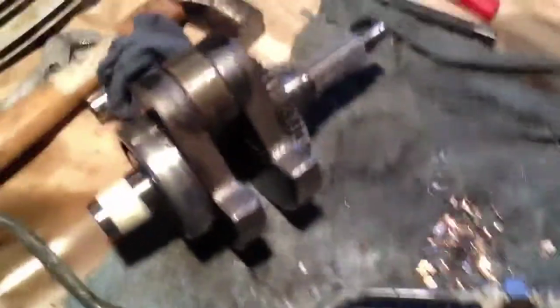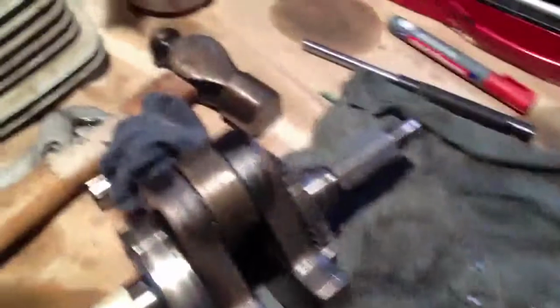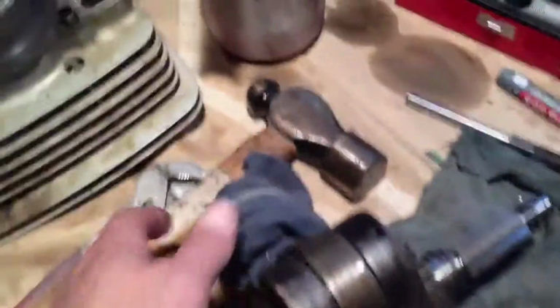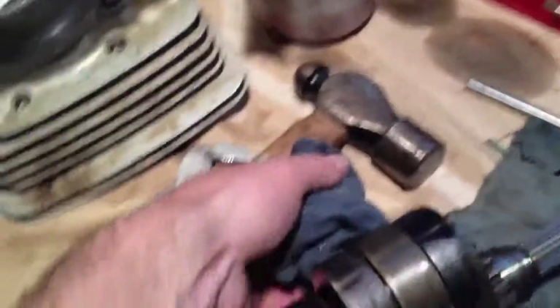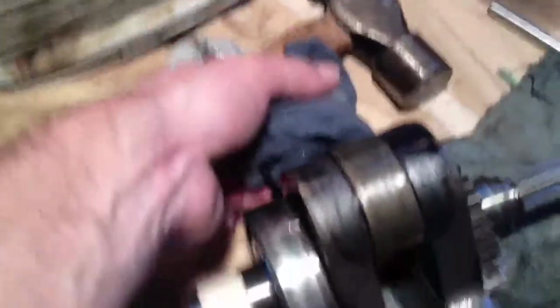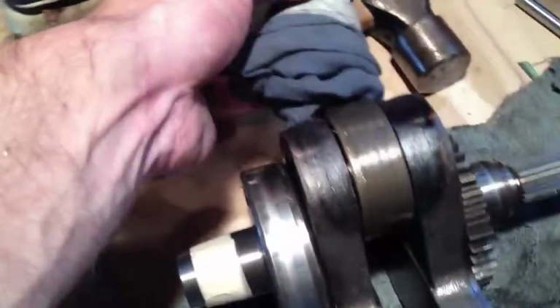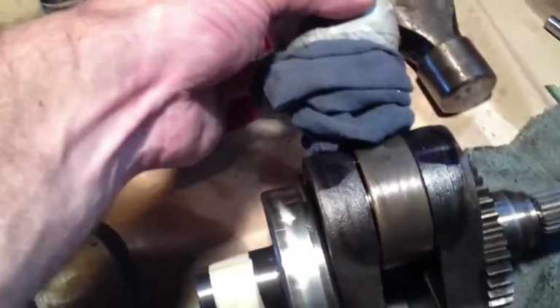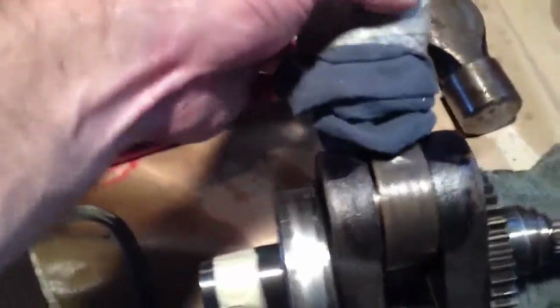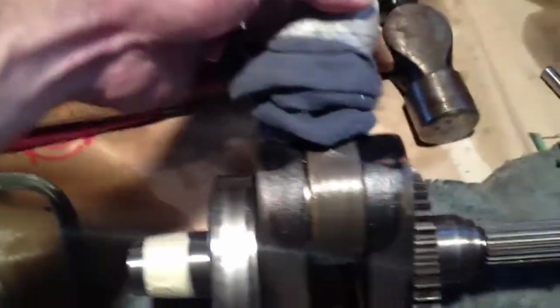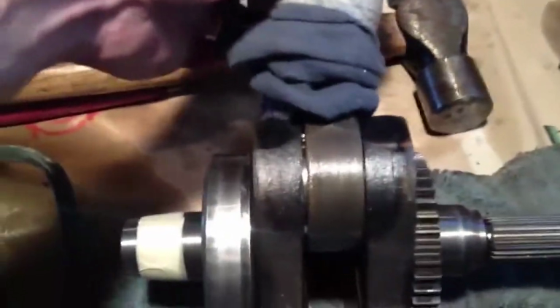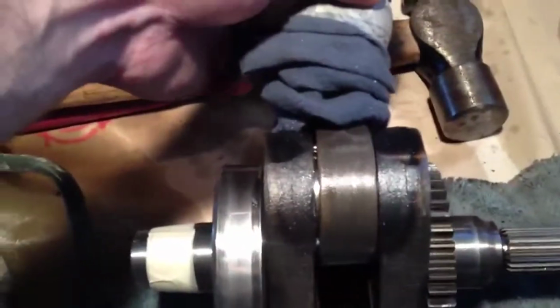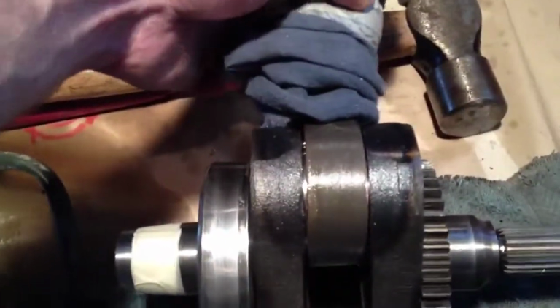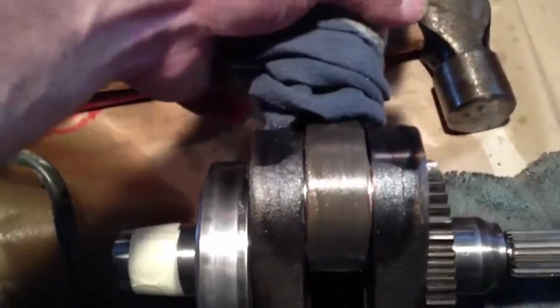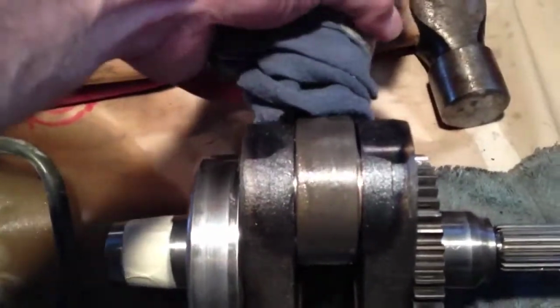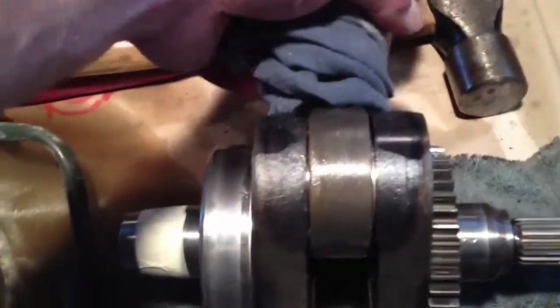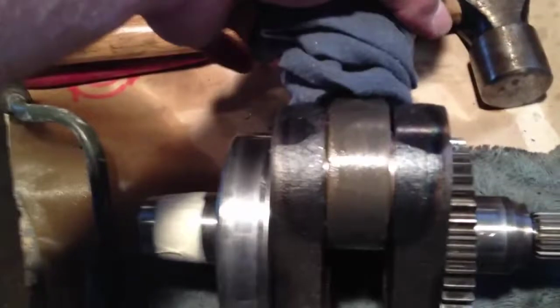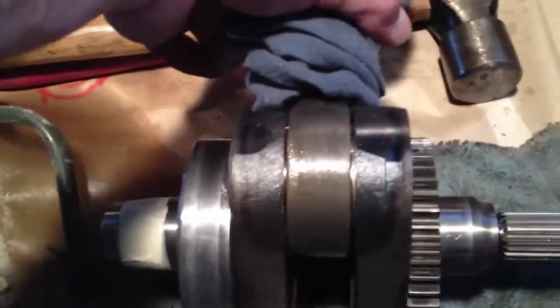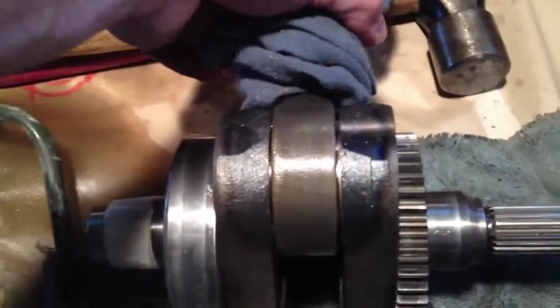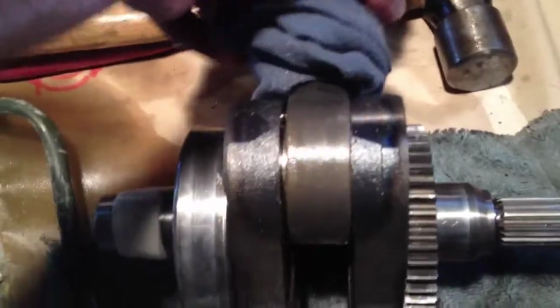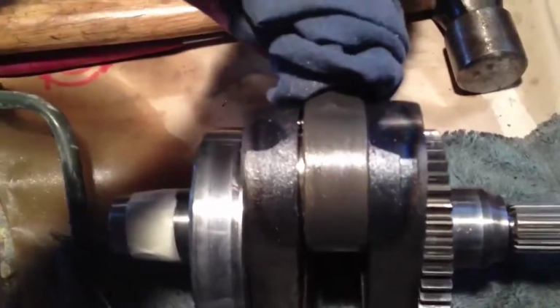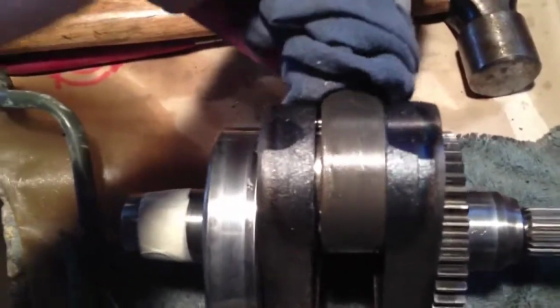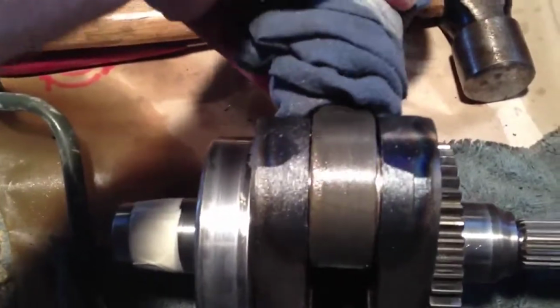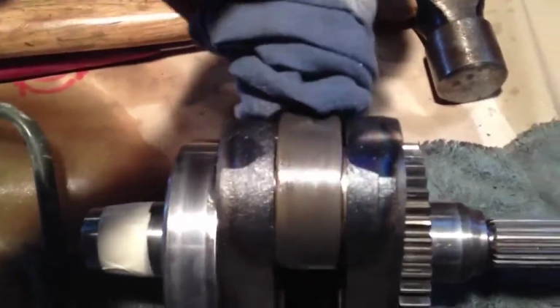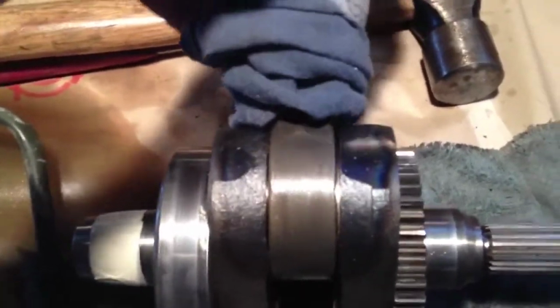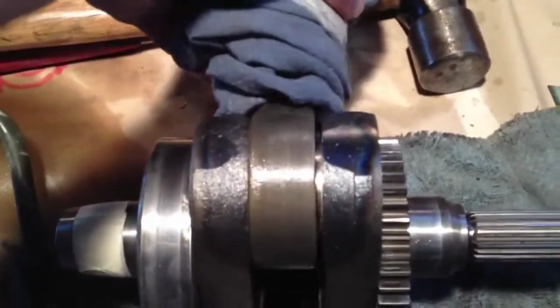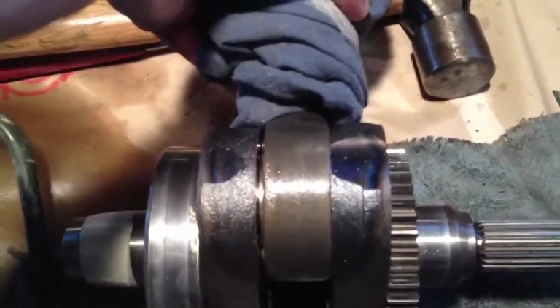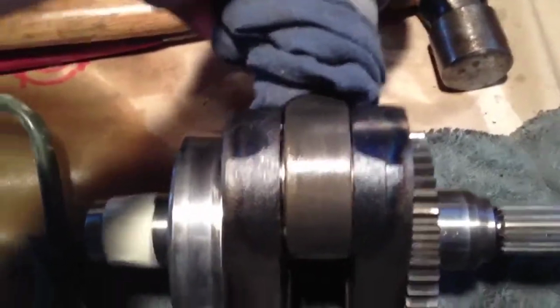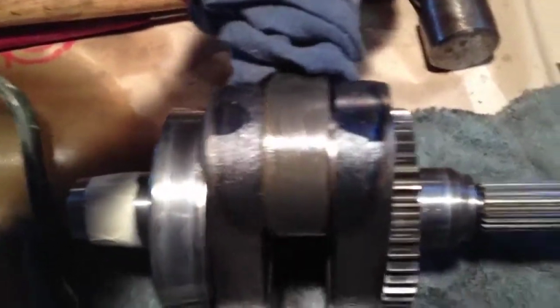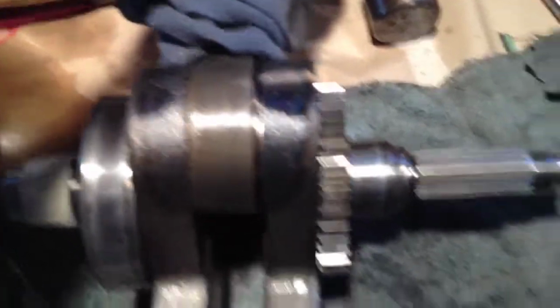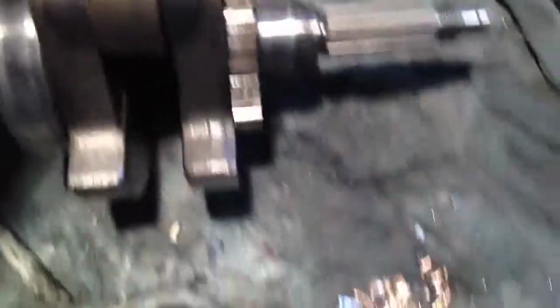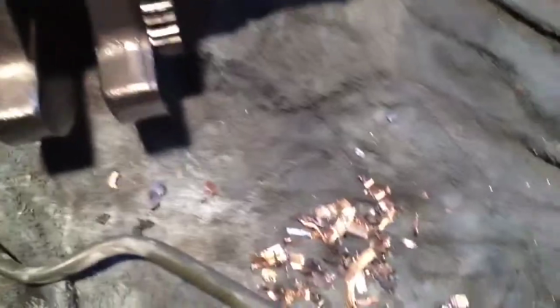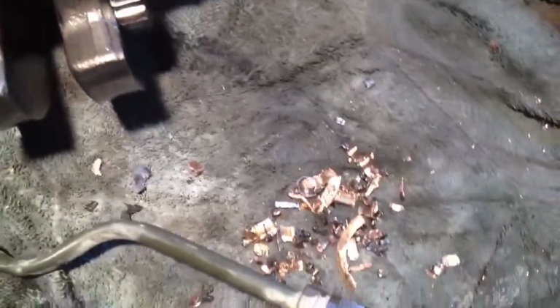I think most of it's come — all the thrust washers, the whole cage, everything — all gone.